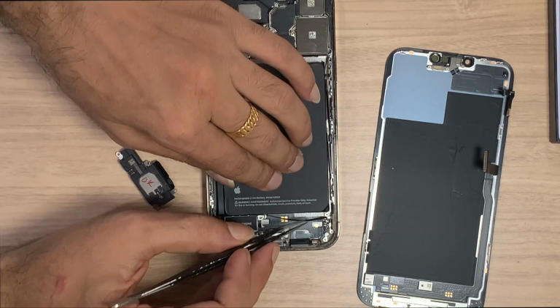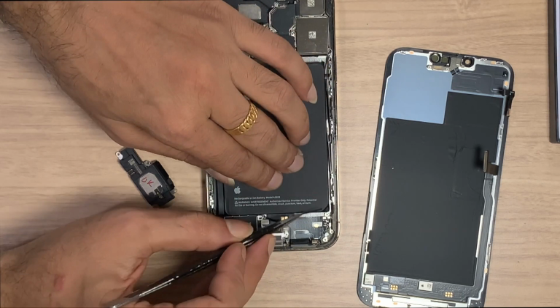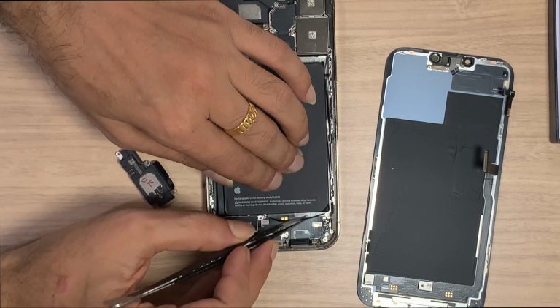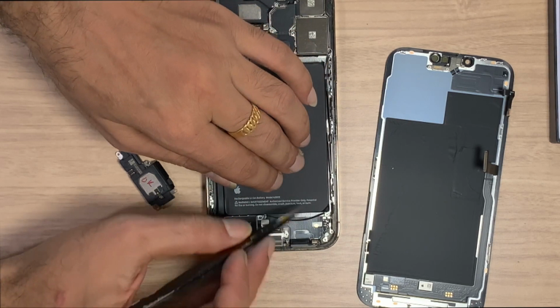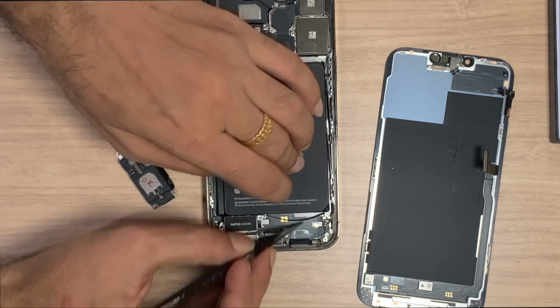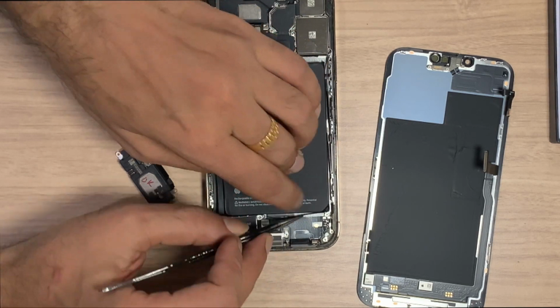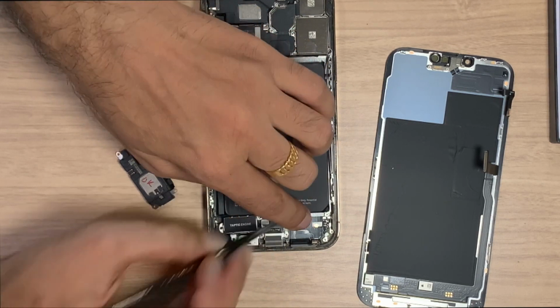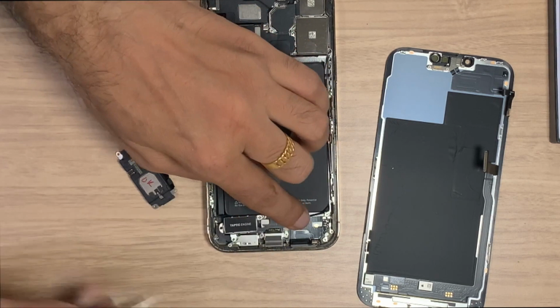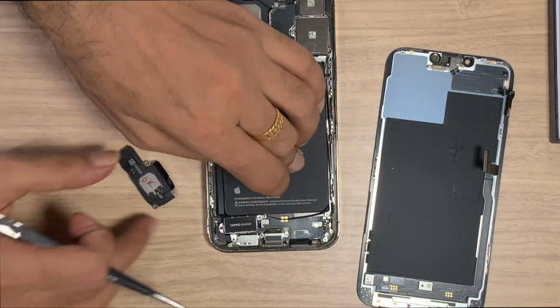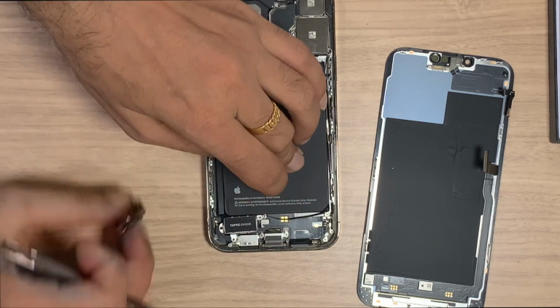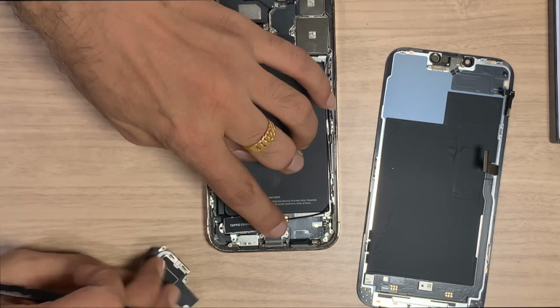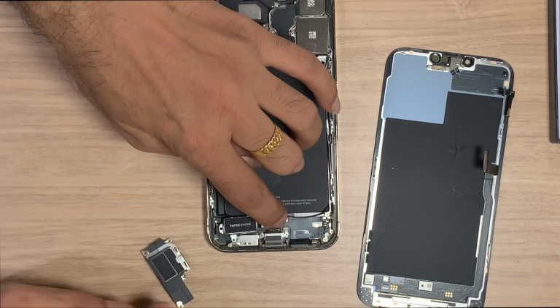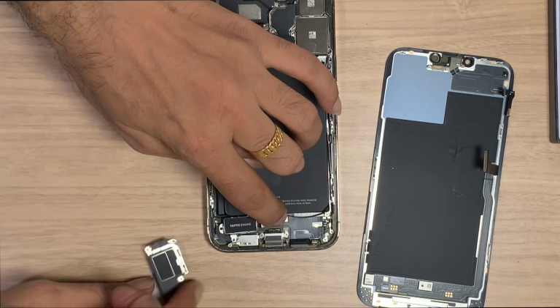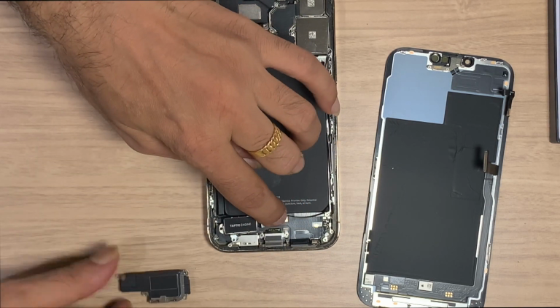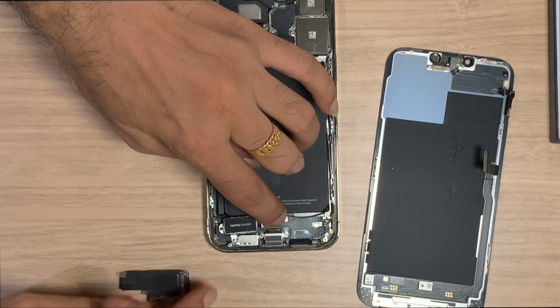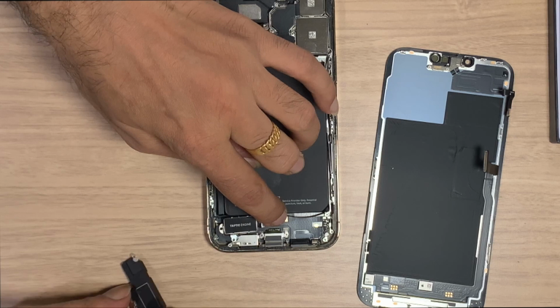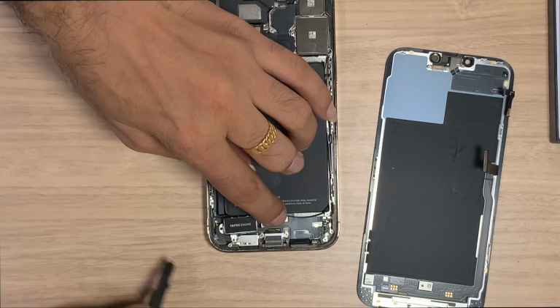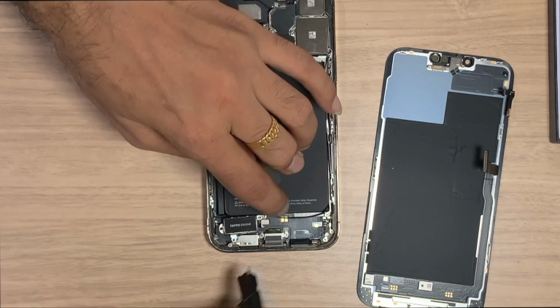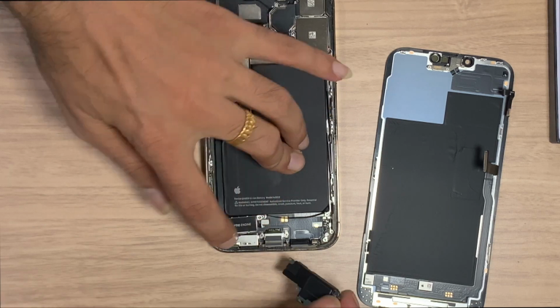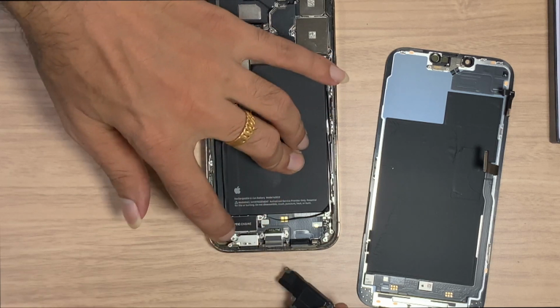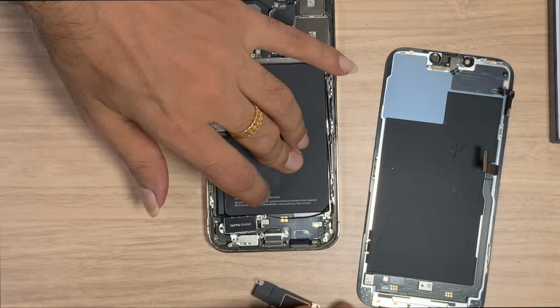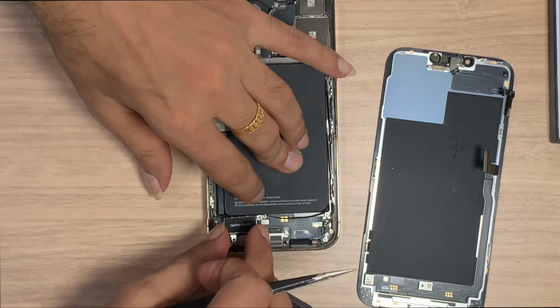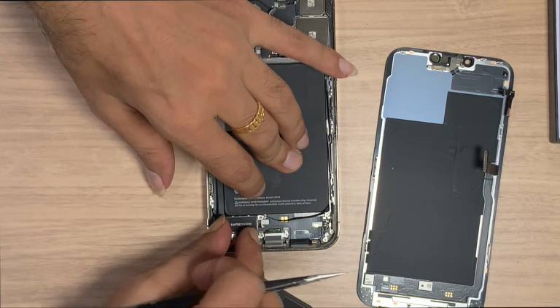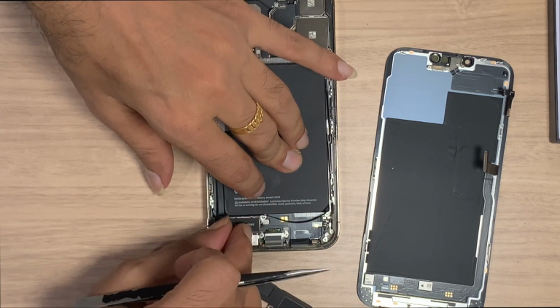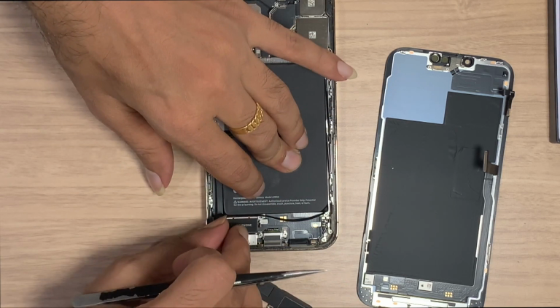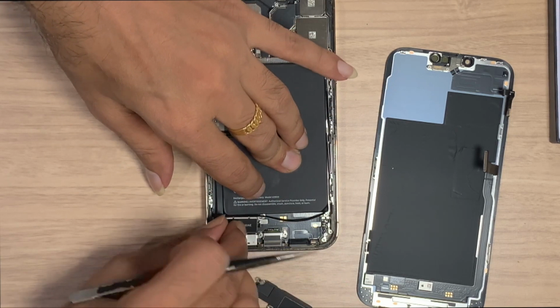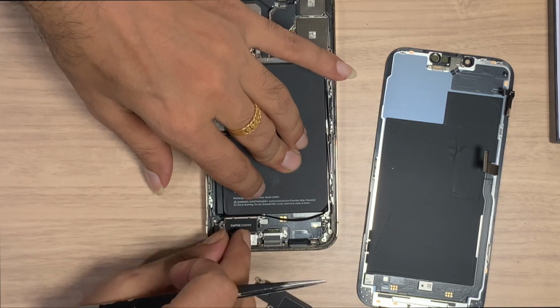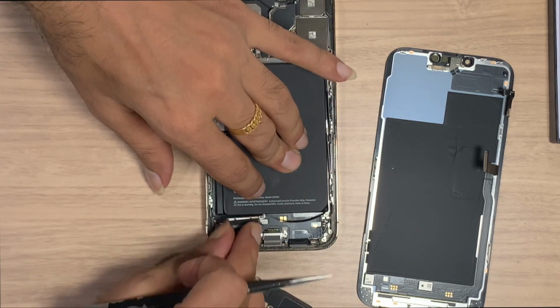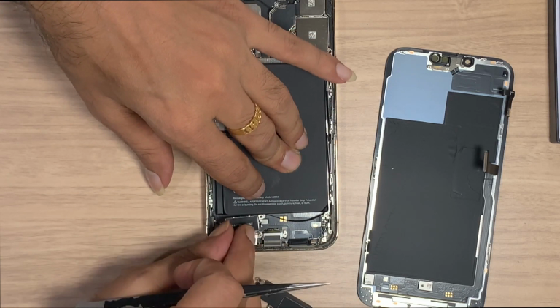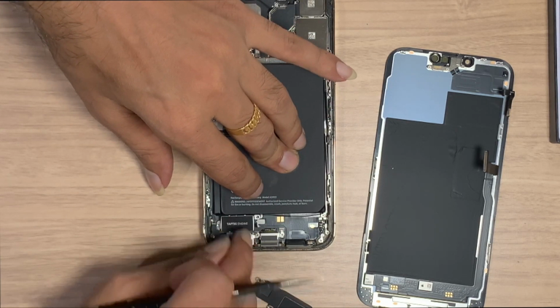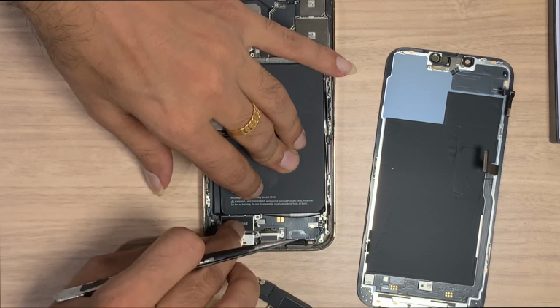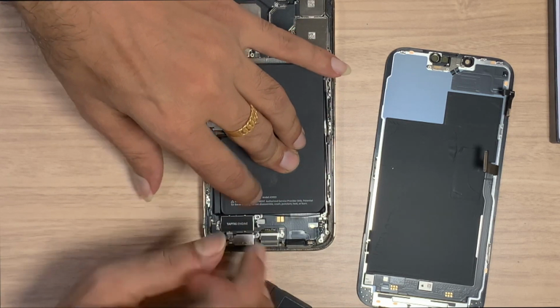I repeat the same thing: if the speaker is damaged, you have to change it for a new one — that kind of damage cannot be repaired.